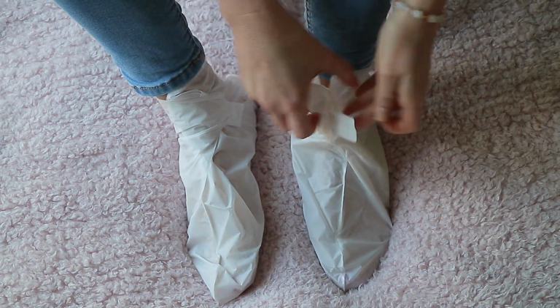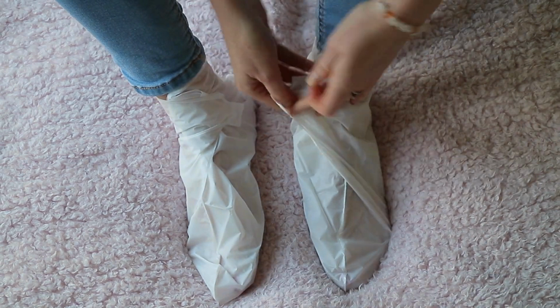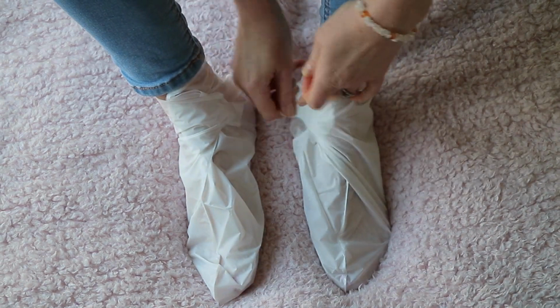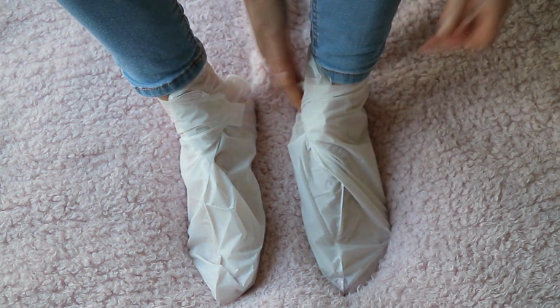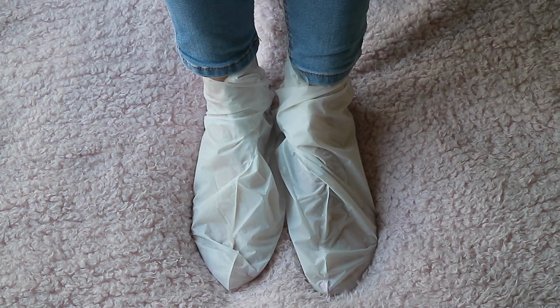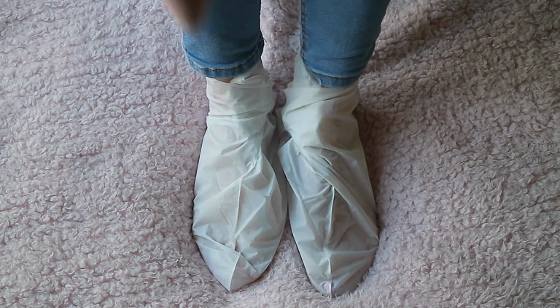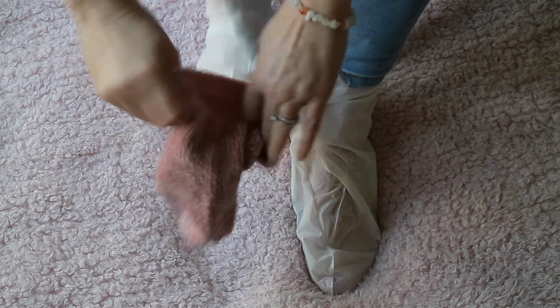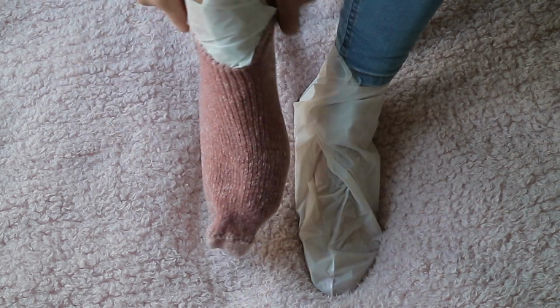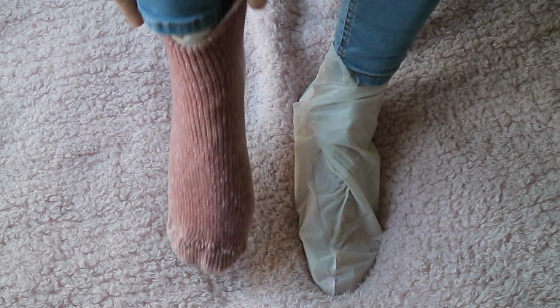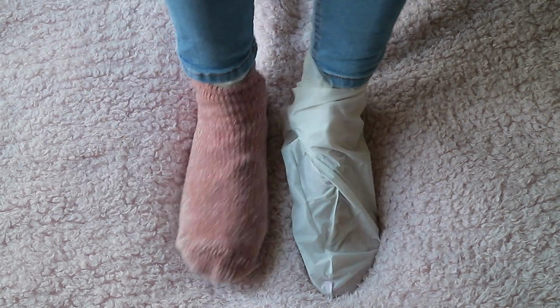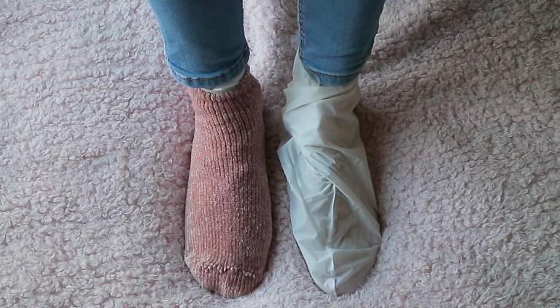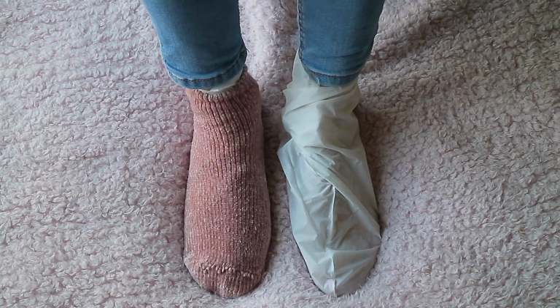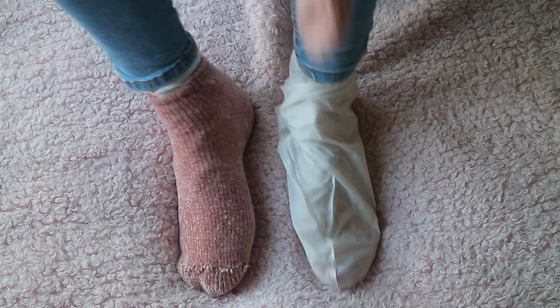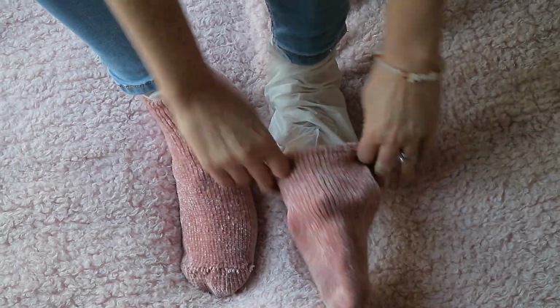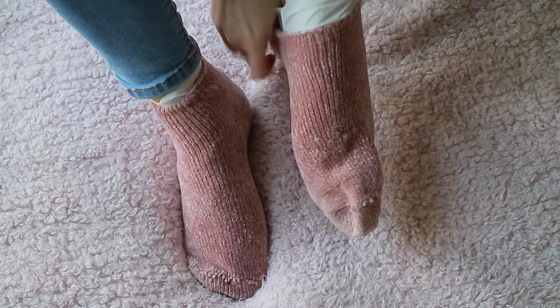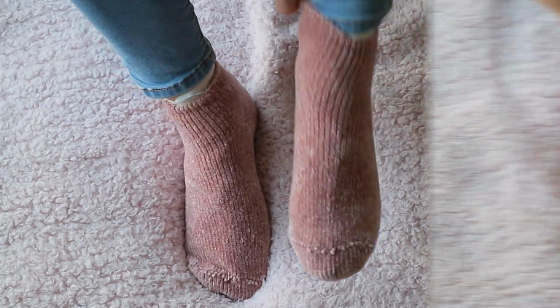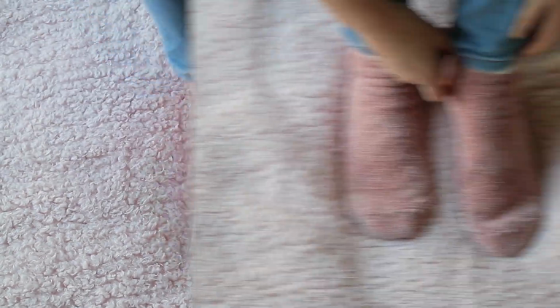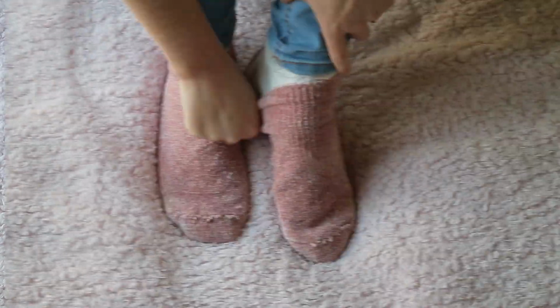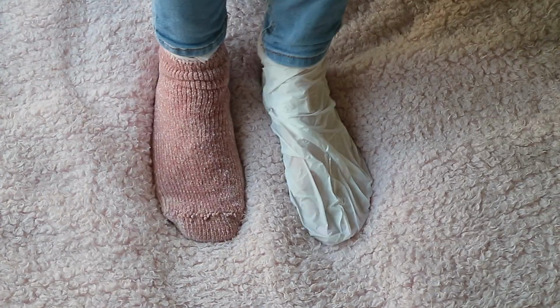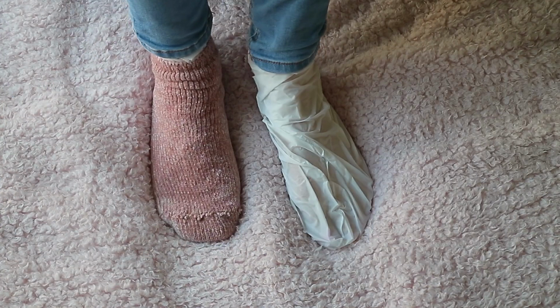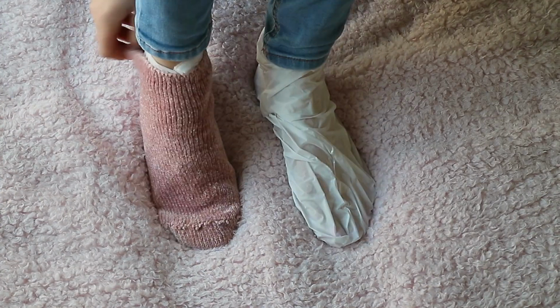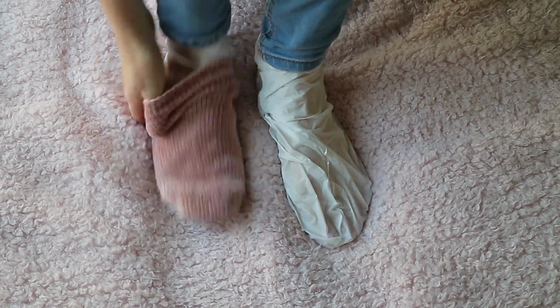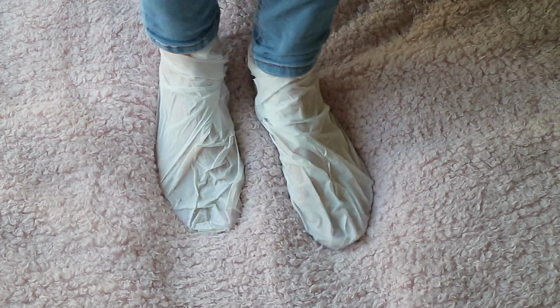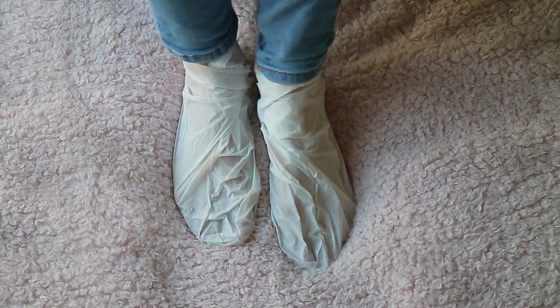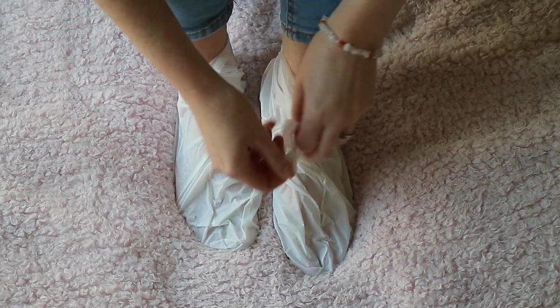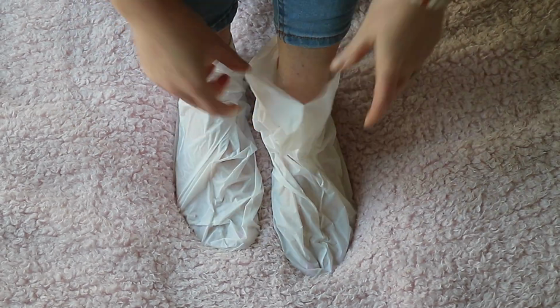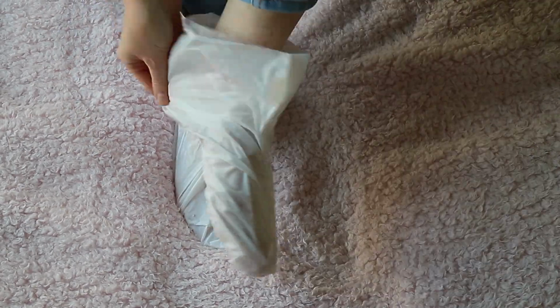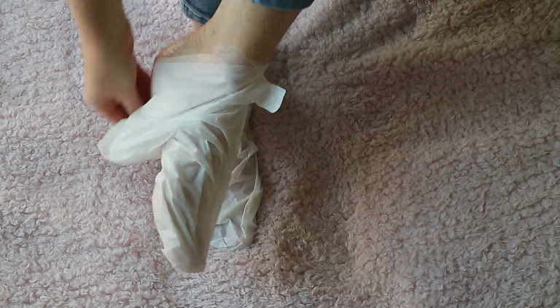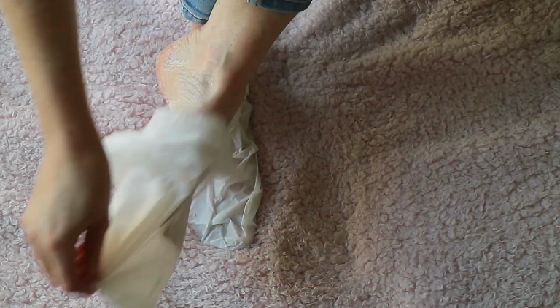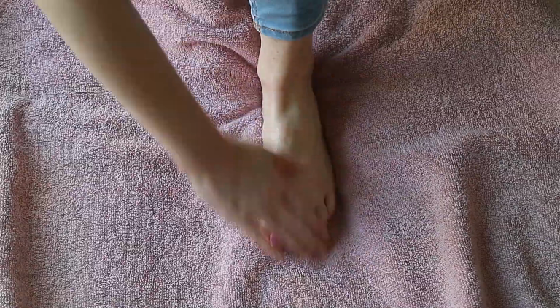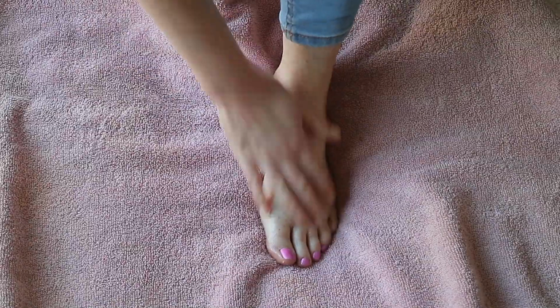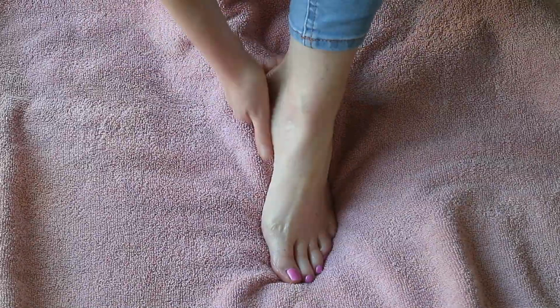Would I recommend this? I'm not sure I would, just because it's such a long process. I definitely prefer the regular foot packs.